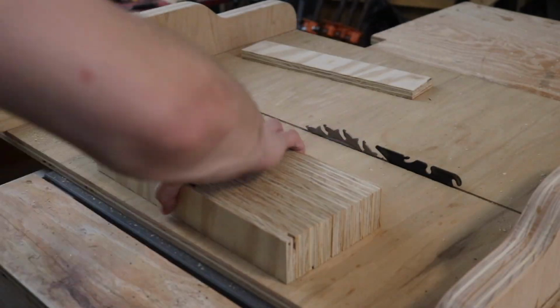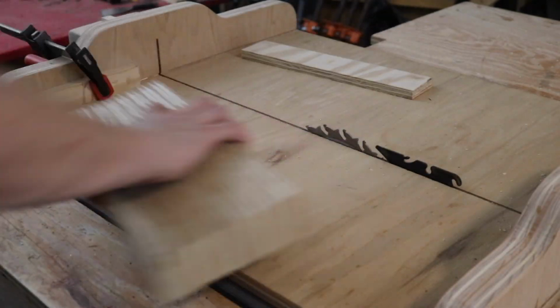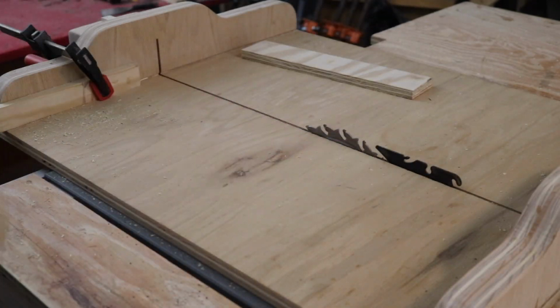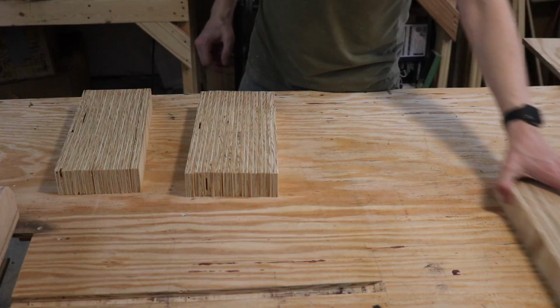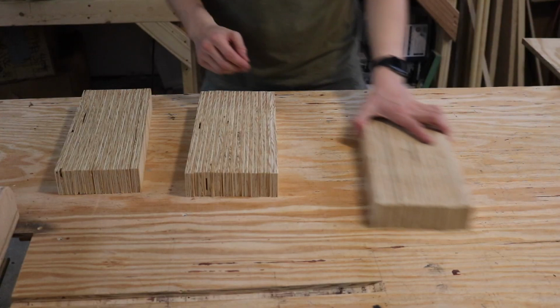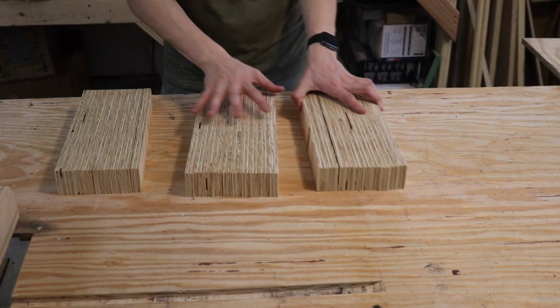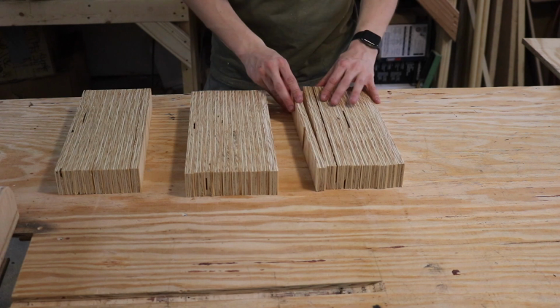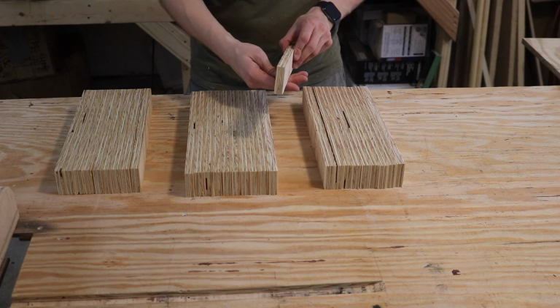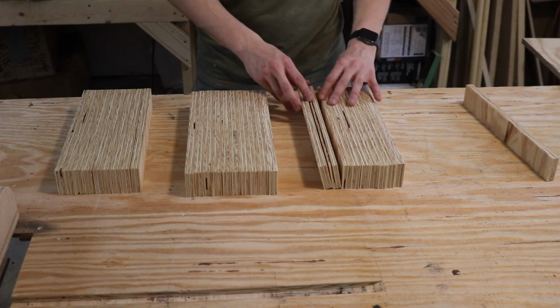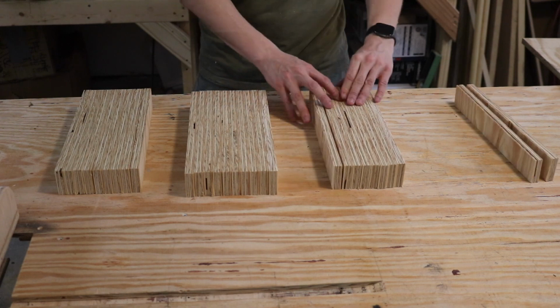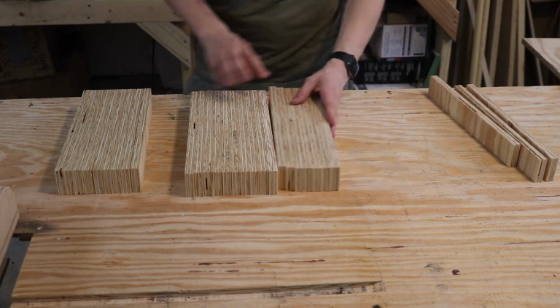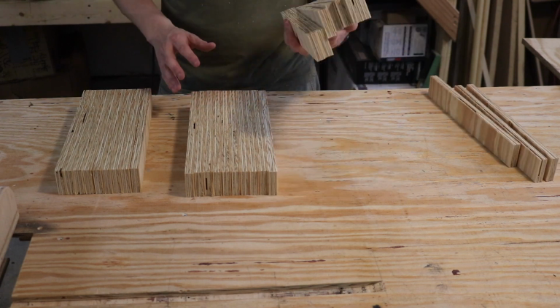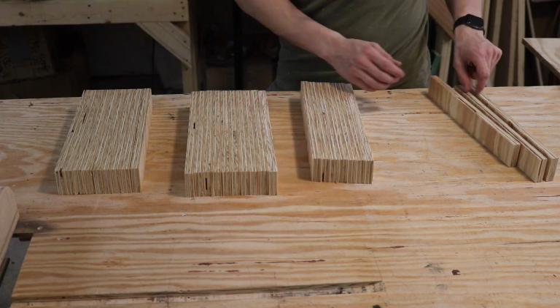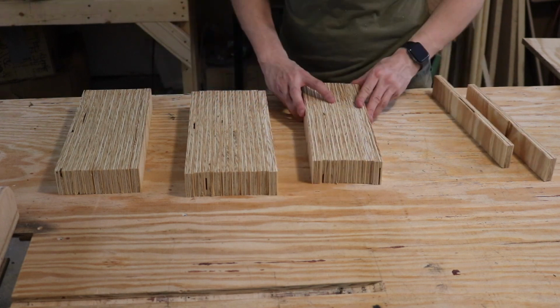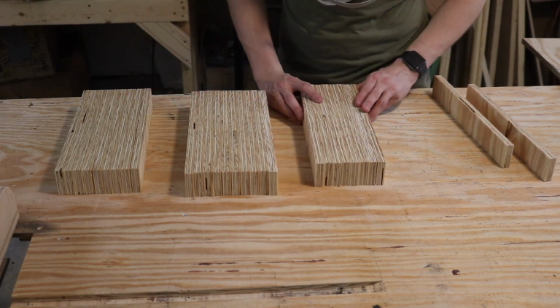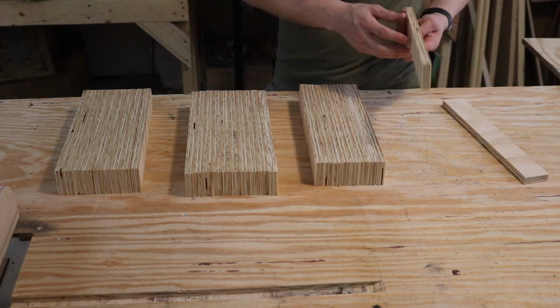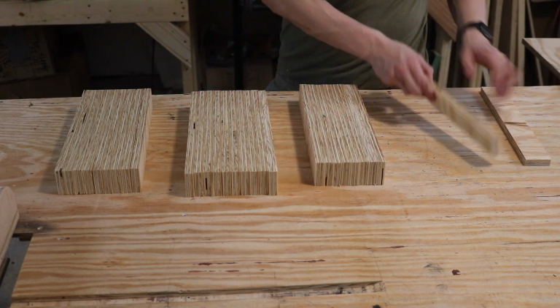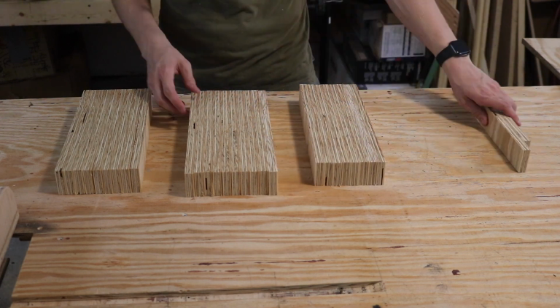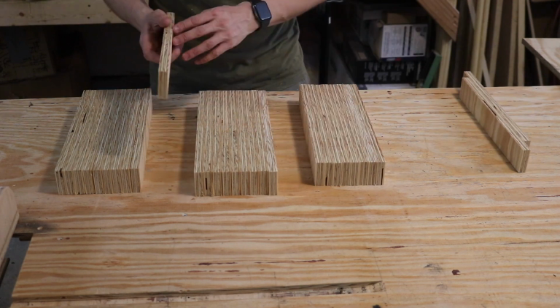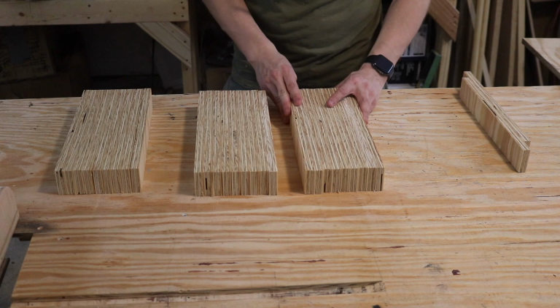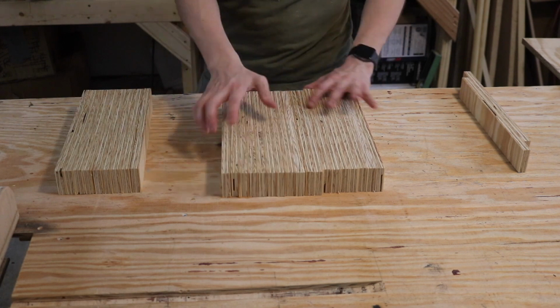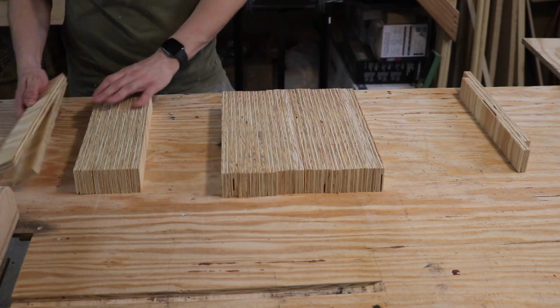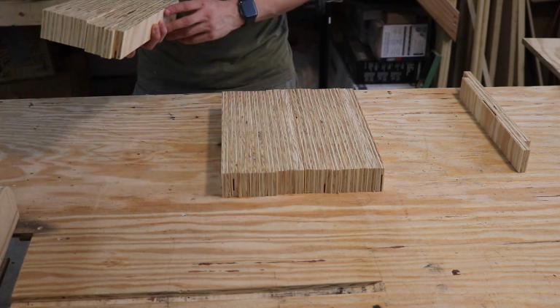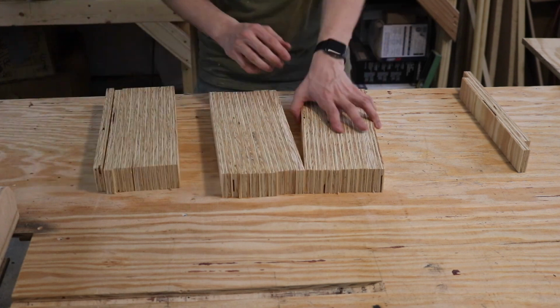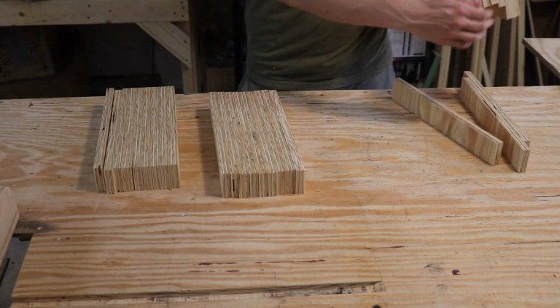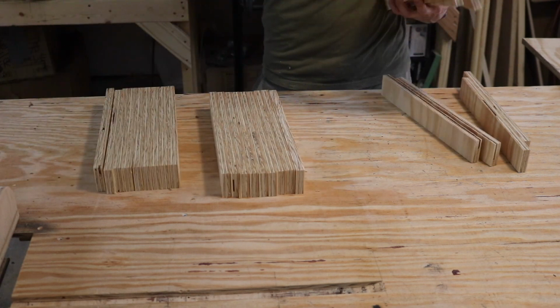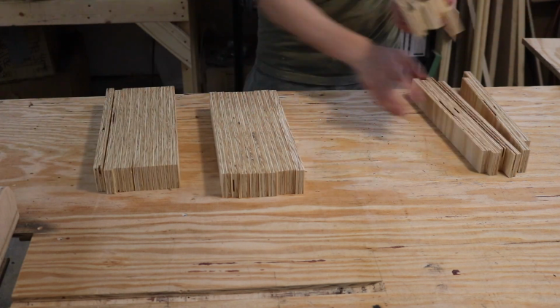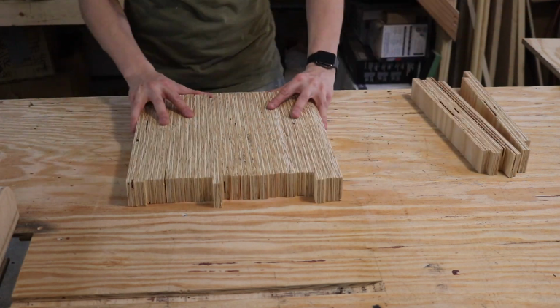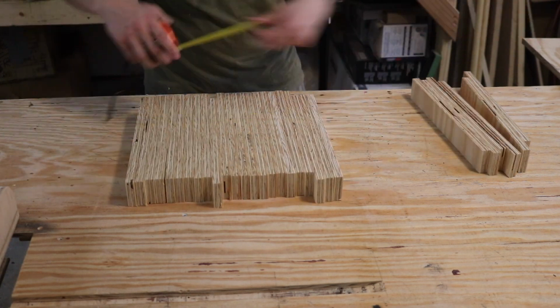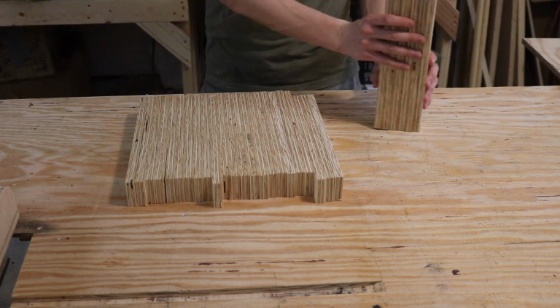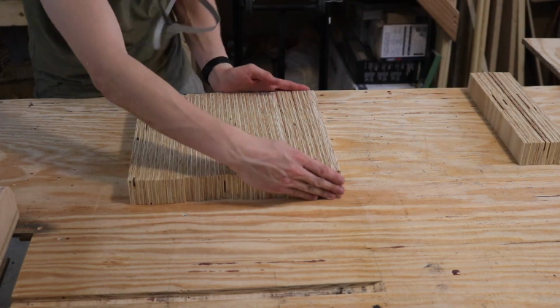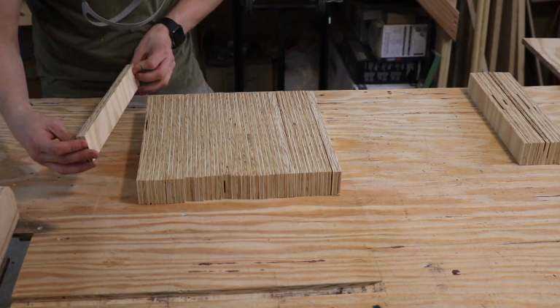With all the strips now cut, I can take them over and sort them by the most beautiful pieces of plywood I can find. I'm looking for pieces where the gaps are just a little bit too large to work with, putting those aside and using the rest to create the final board.